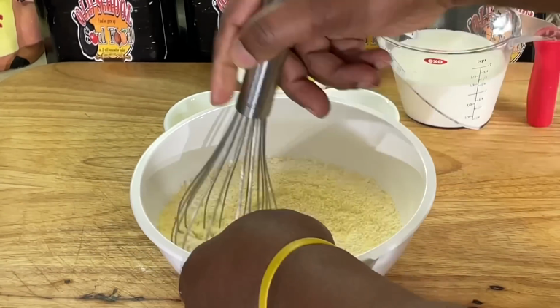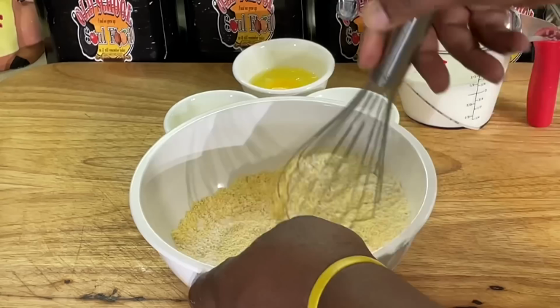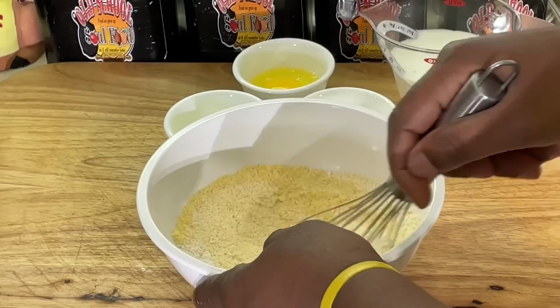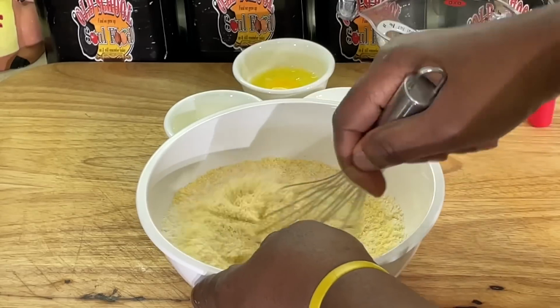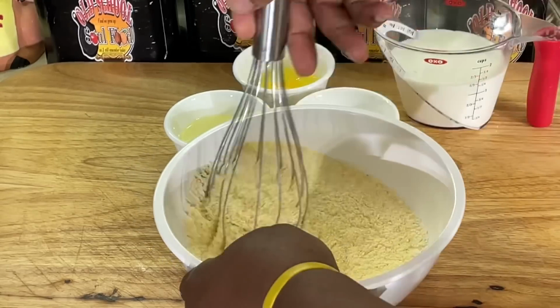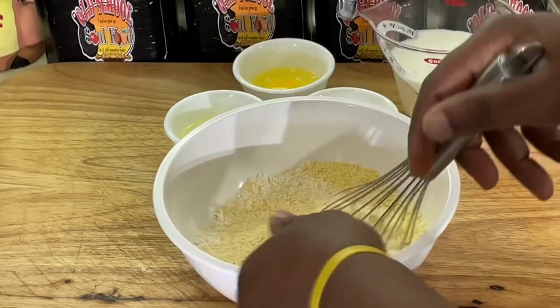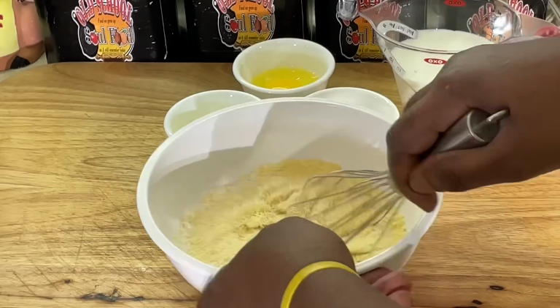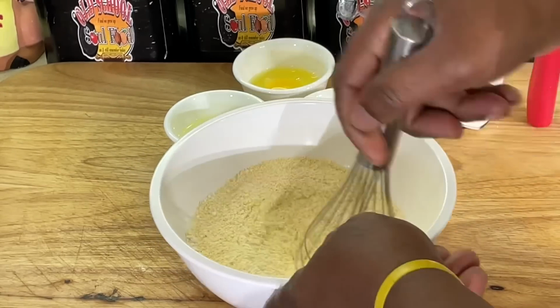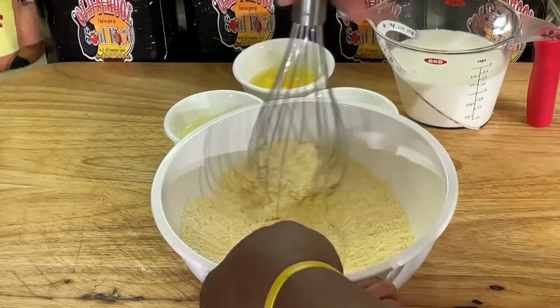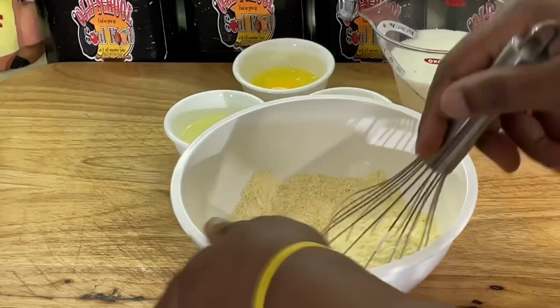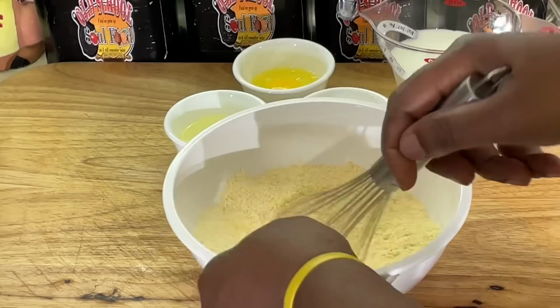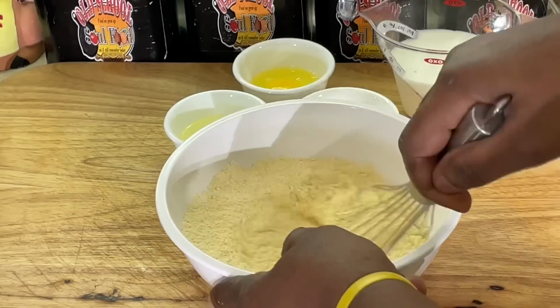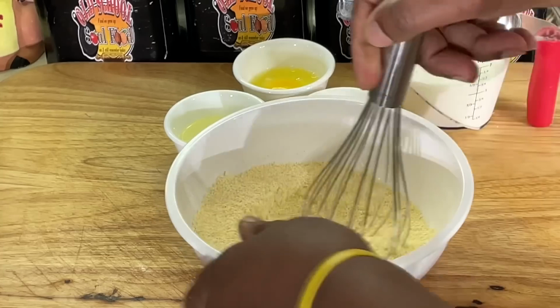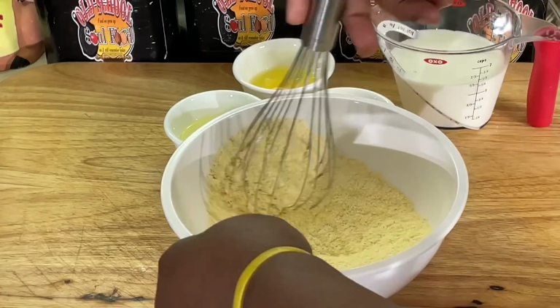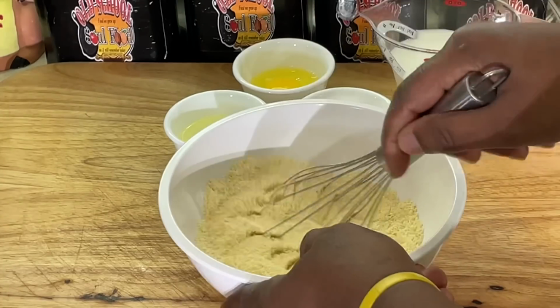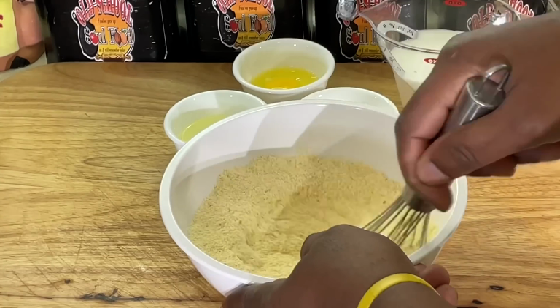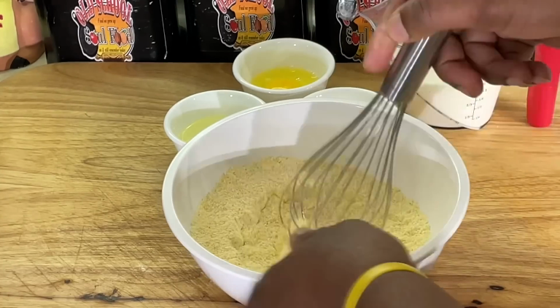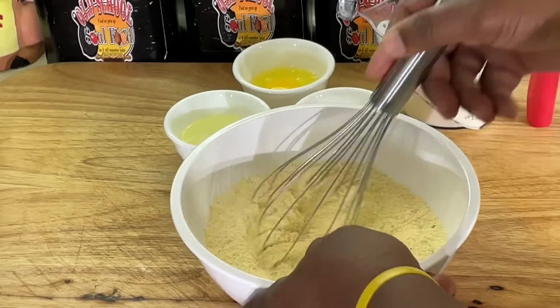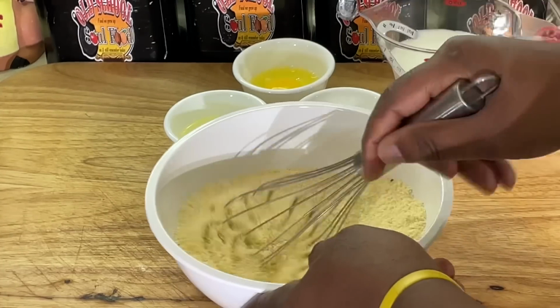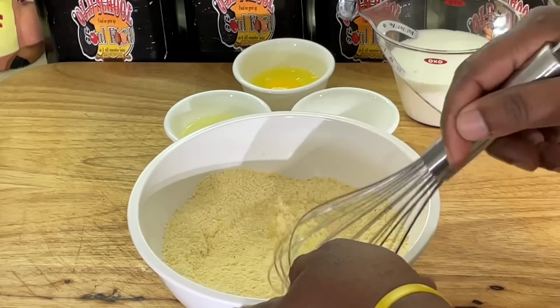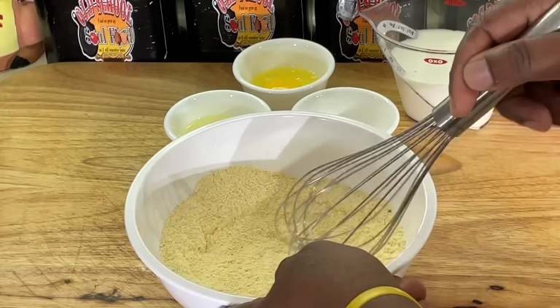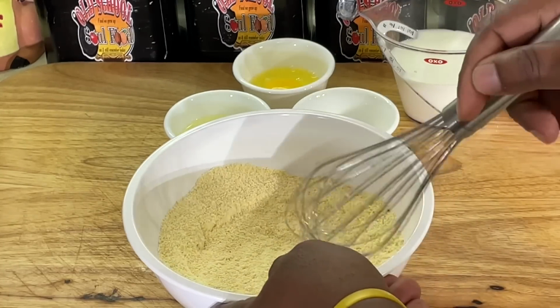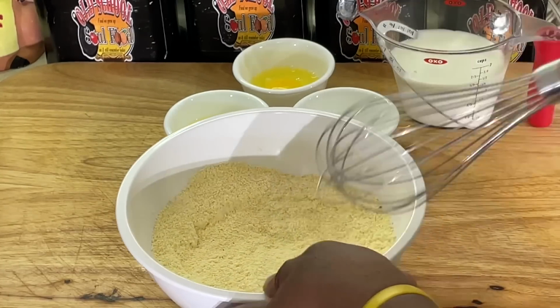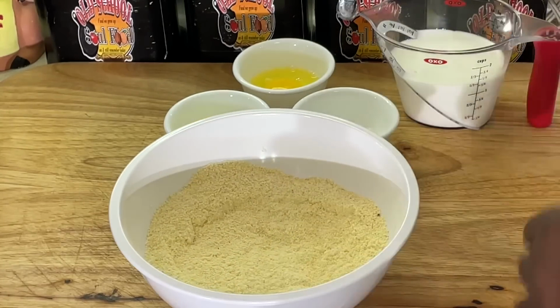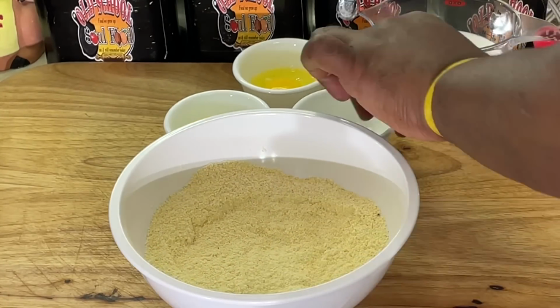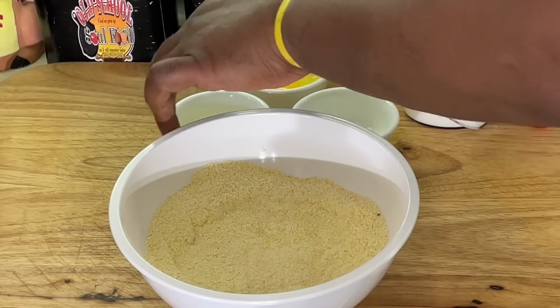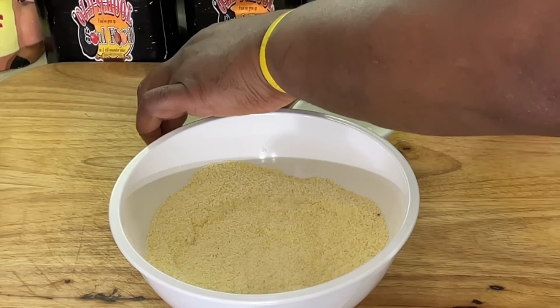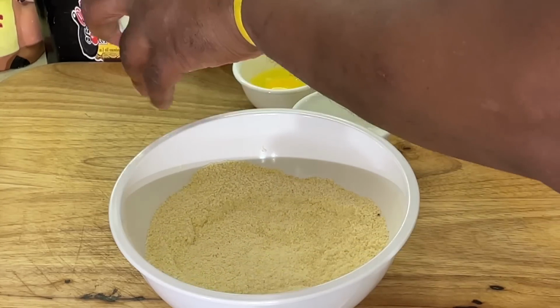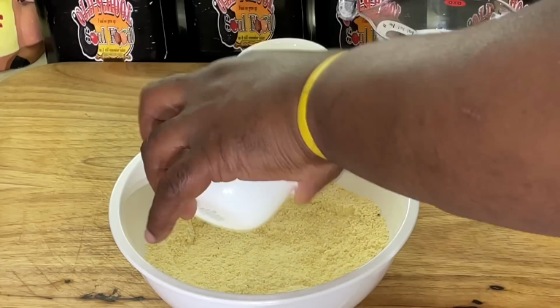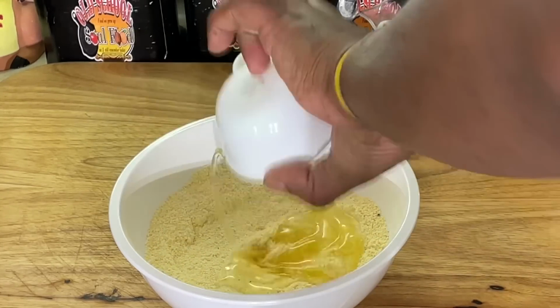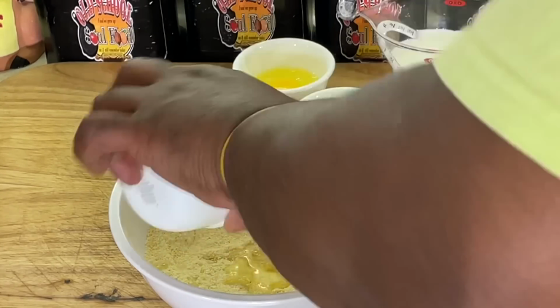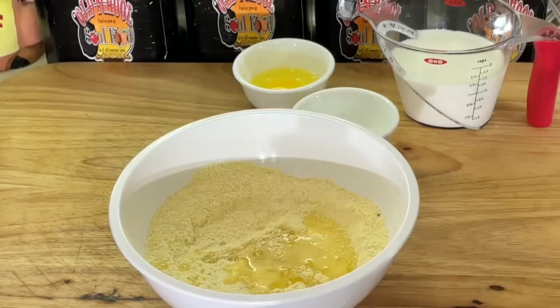This comes along so quick, y'all. I got my oil heating up to about 350 over here. See how easy this is, y'all? So easy. Put a little vegetable oil in here.